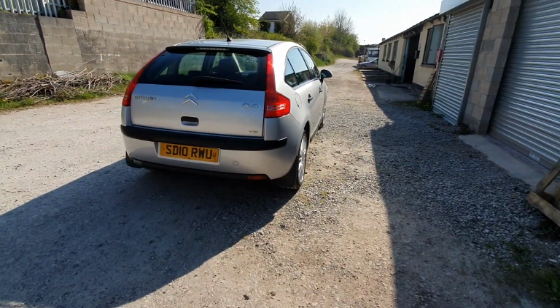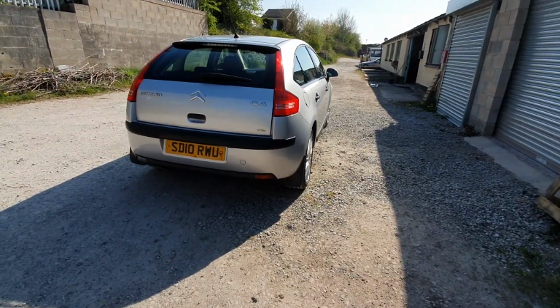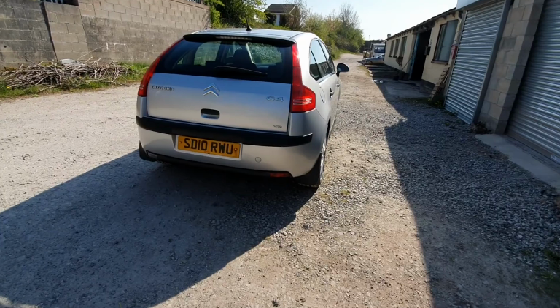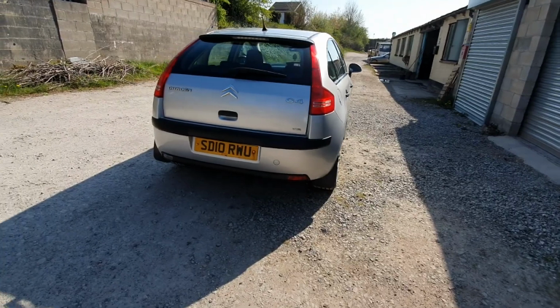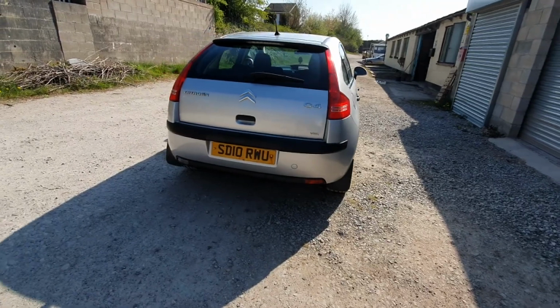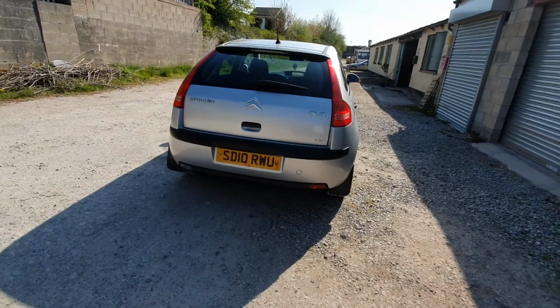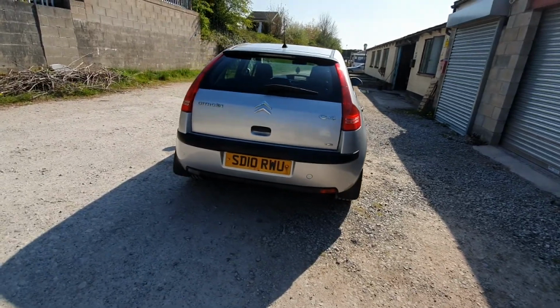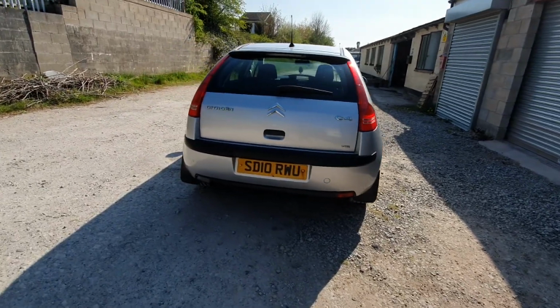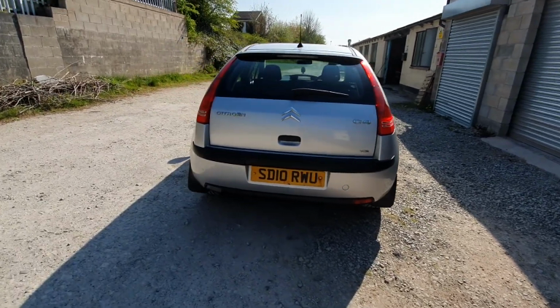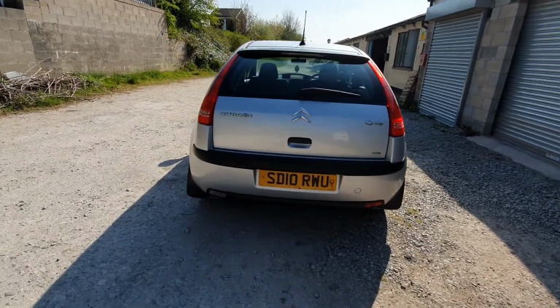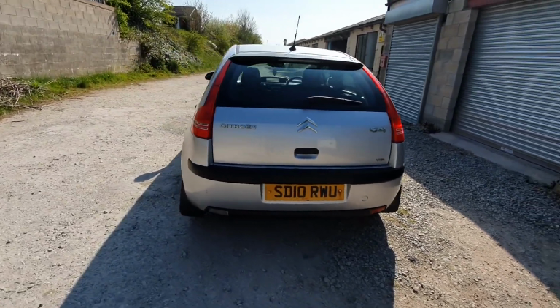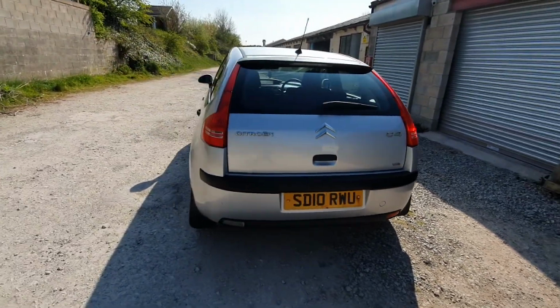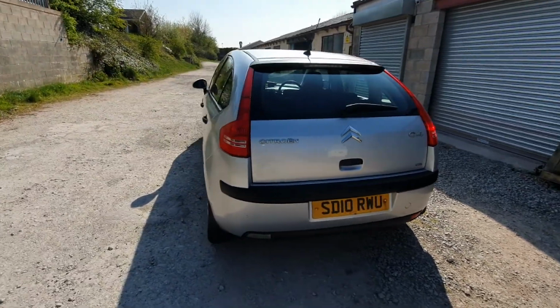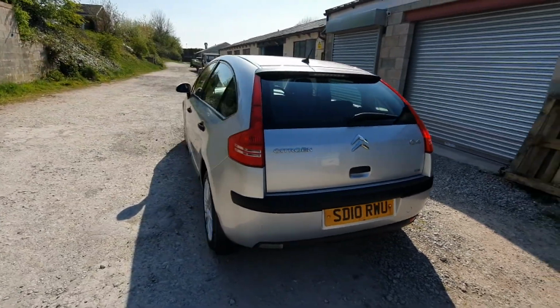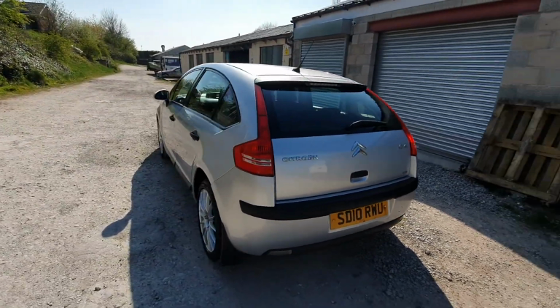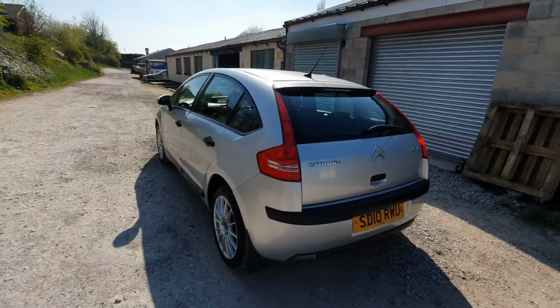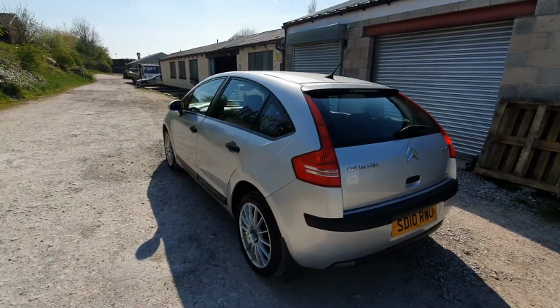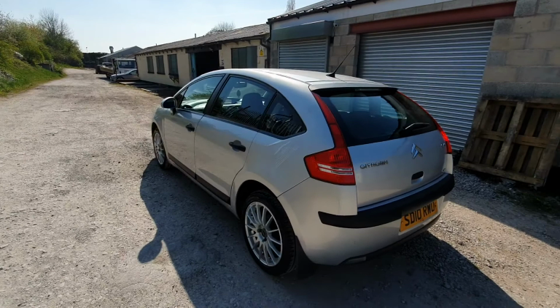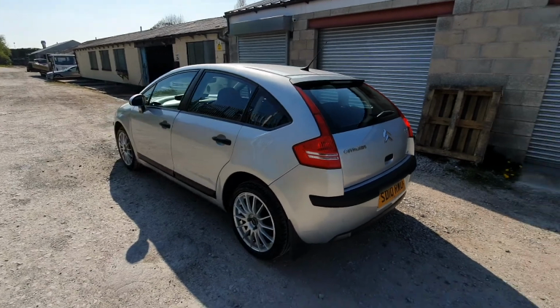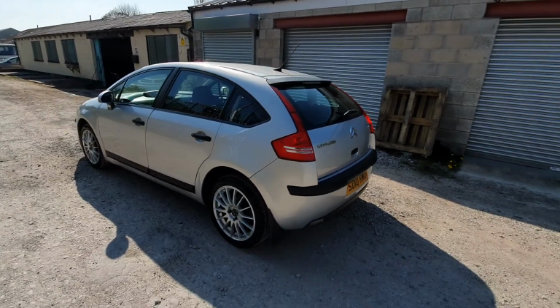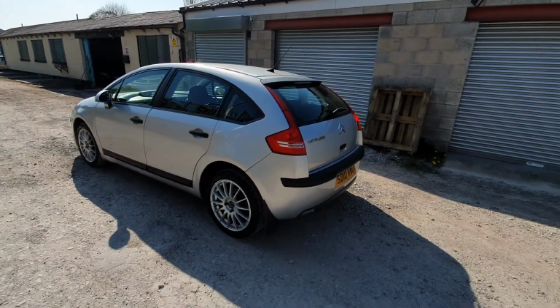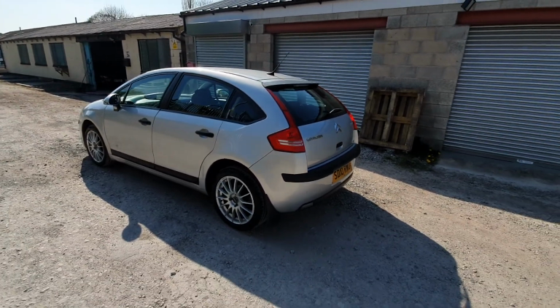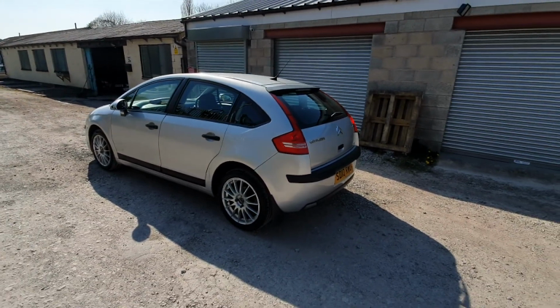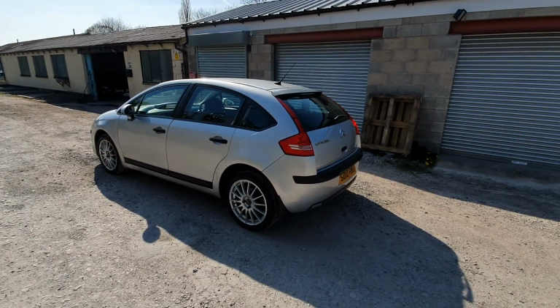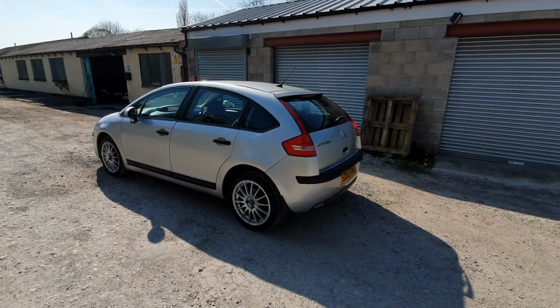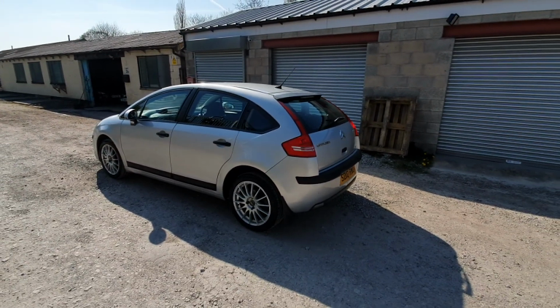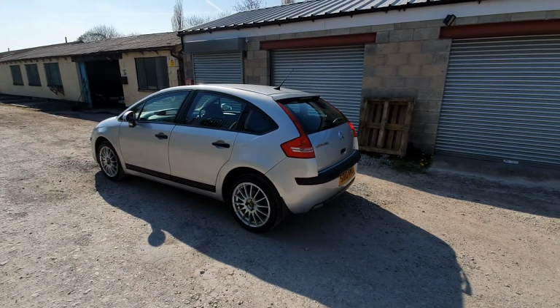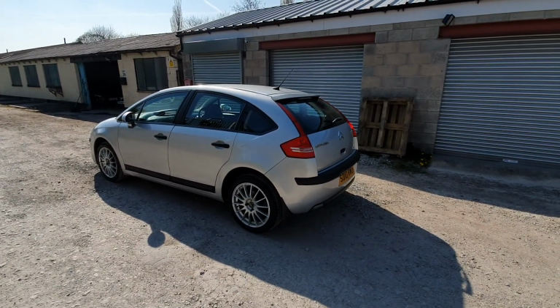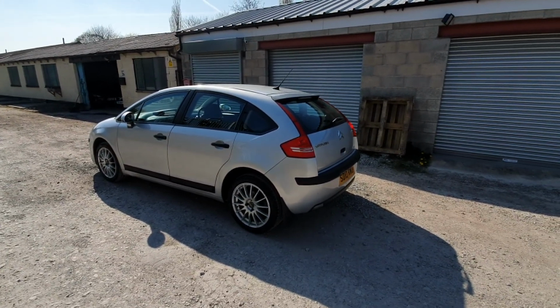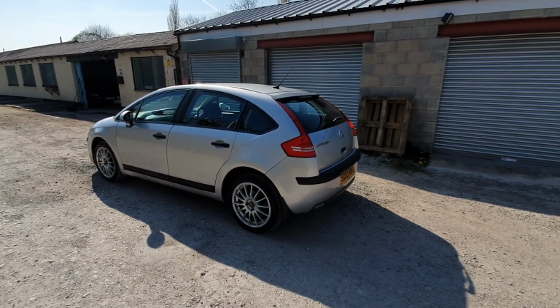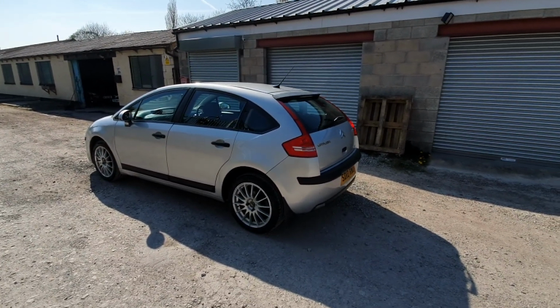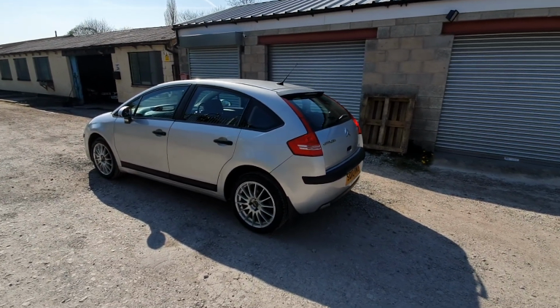It's a five-door hatch. It's done 92,000 miles, it's got full service history, lots of bills as well including the clutch replacement.